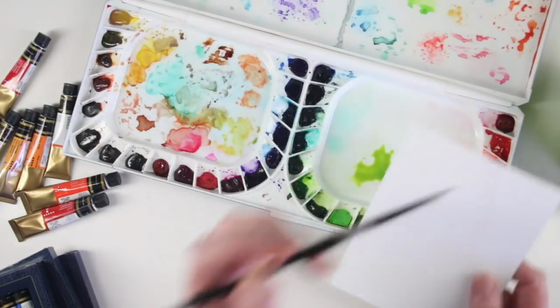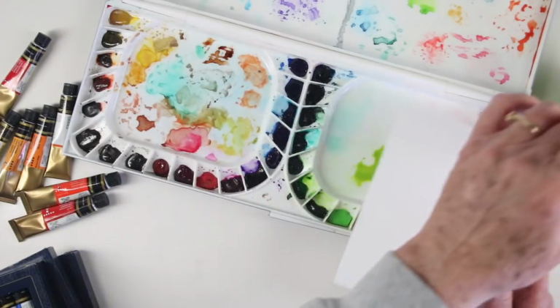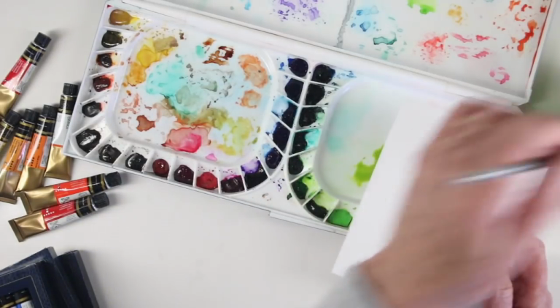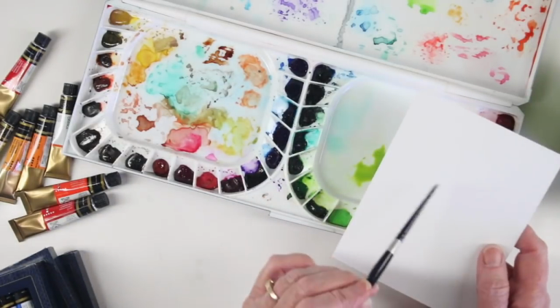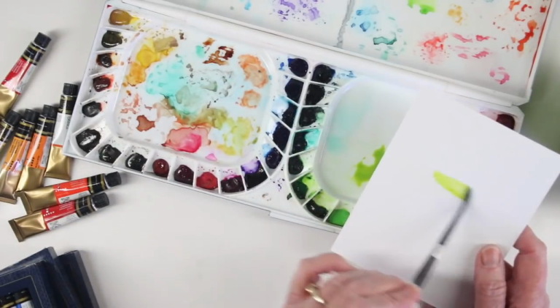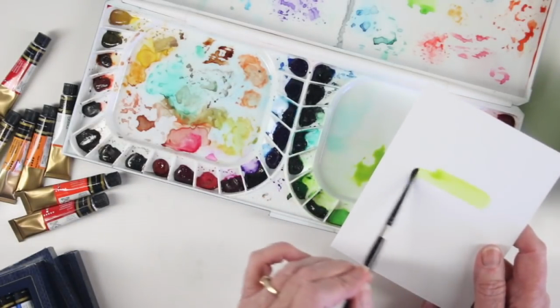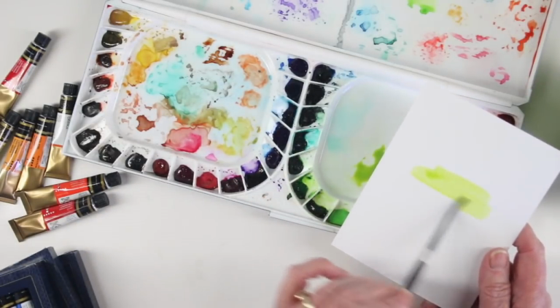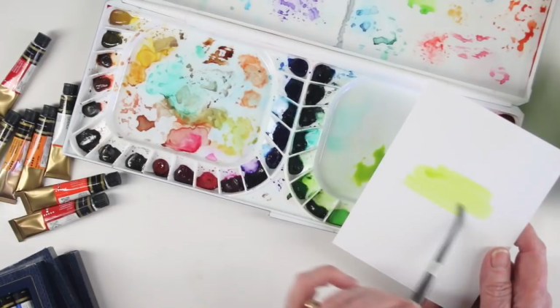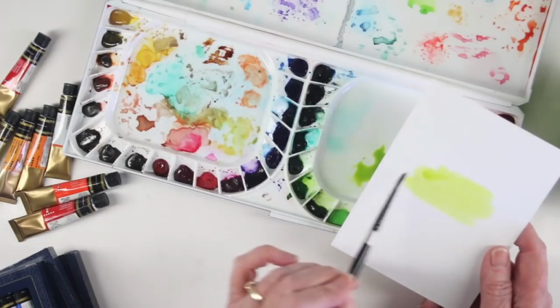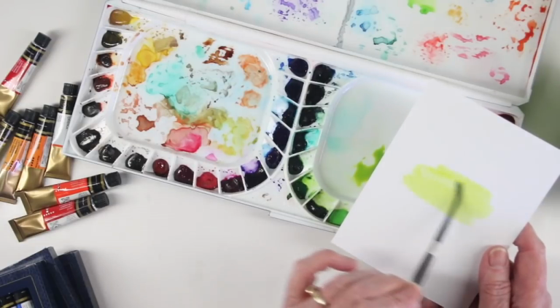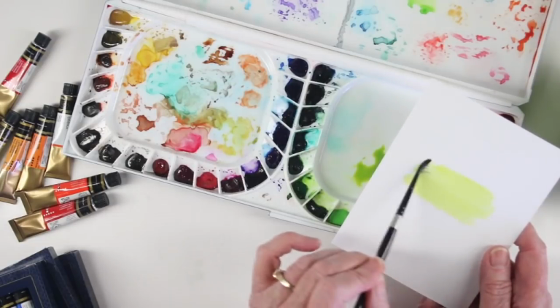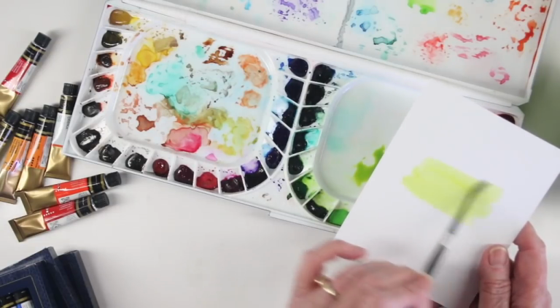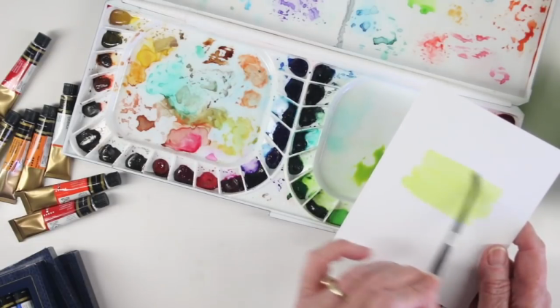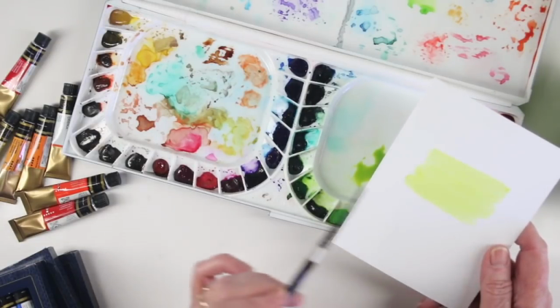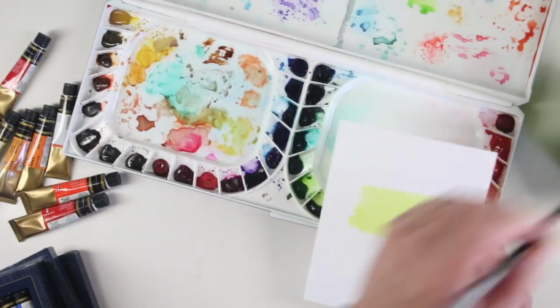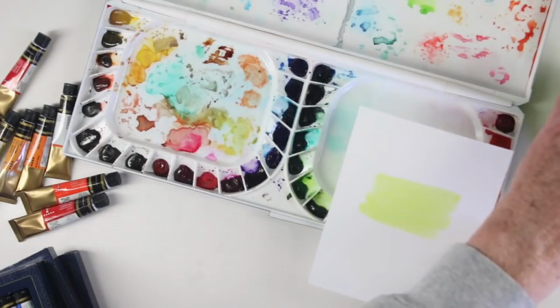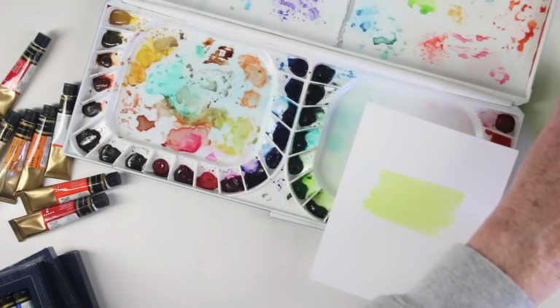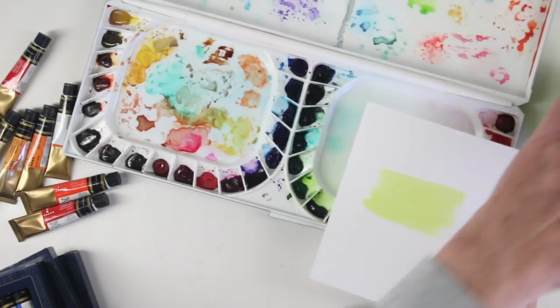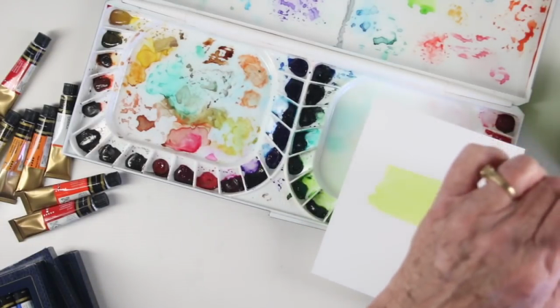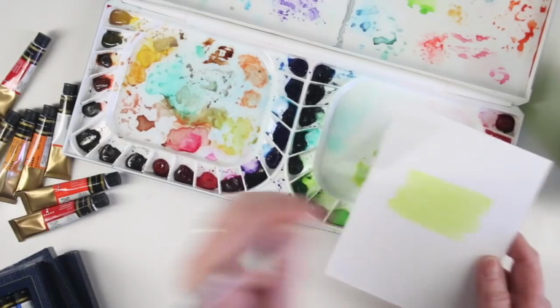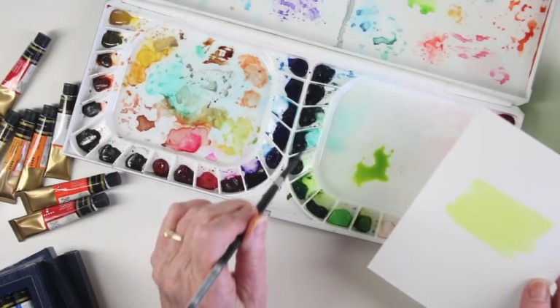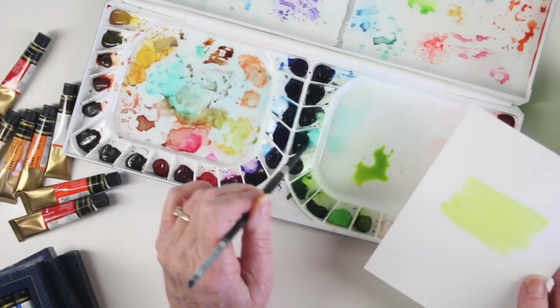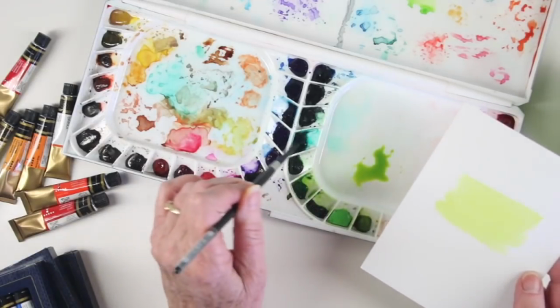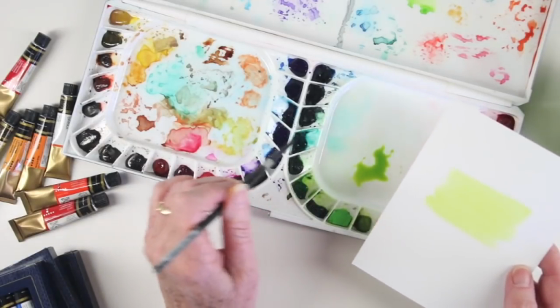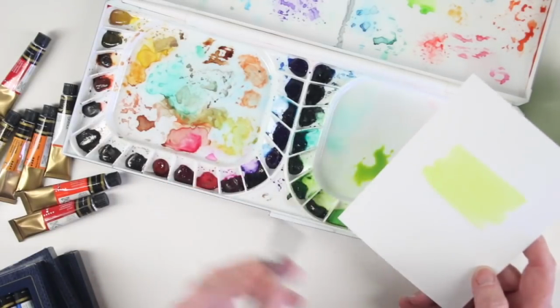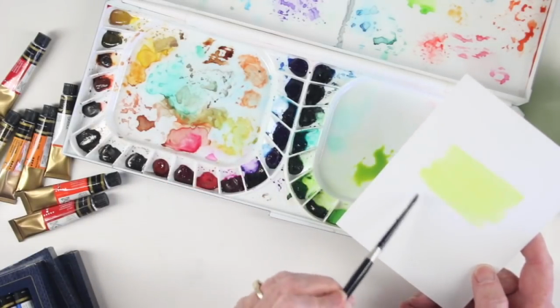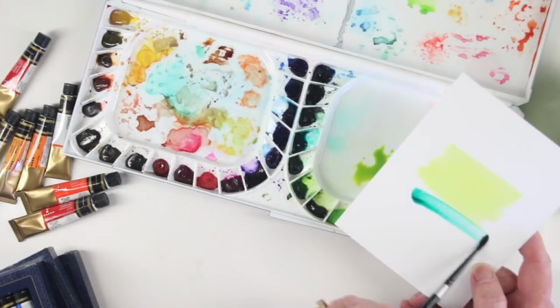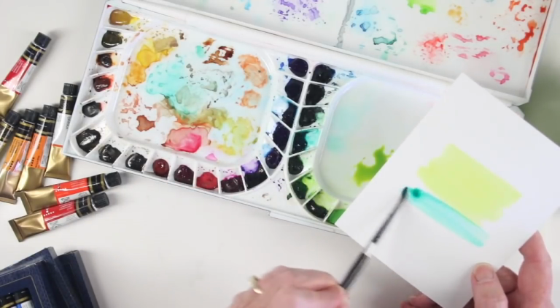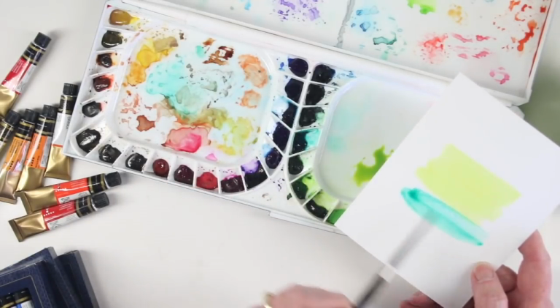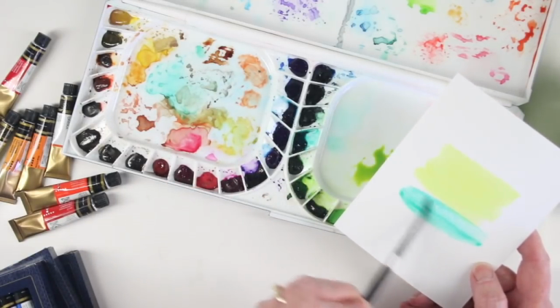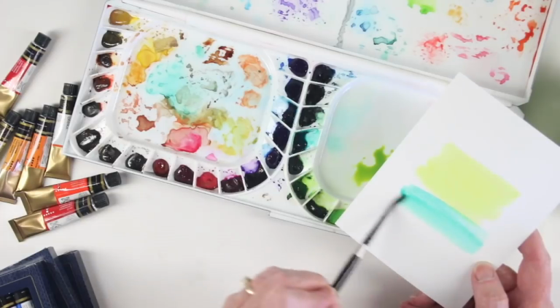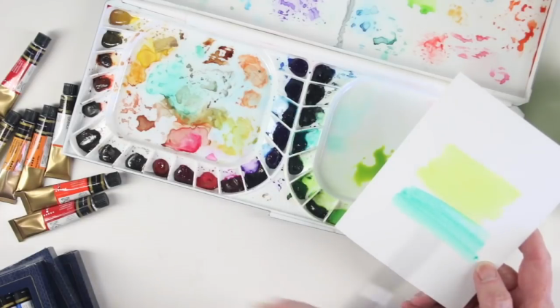I'll just paint this onto some scrap watercolor paper and you can see how really nicely these paint. You can also clean your brush off and grab a color just from its own well or its own palette area and use that to paint your cards.